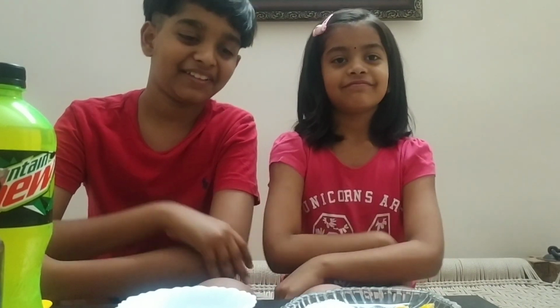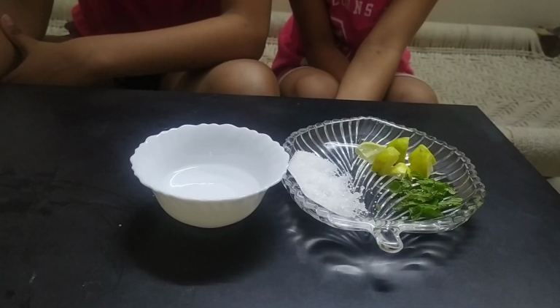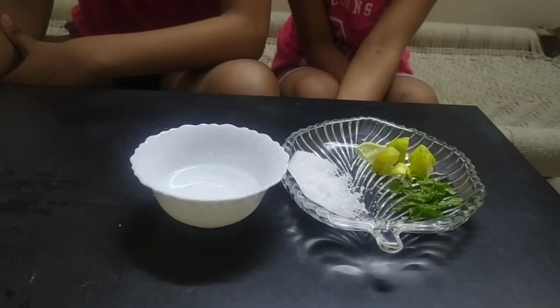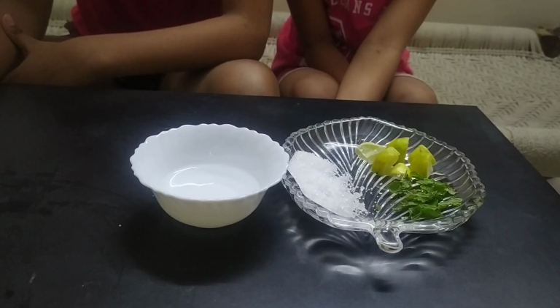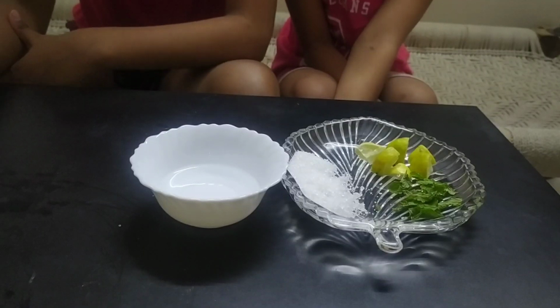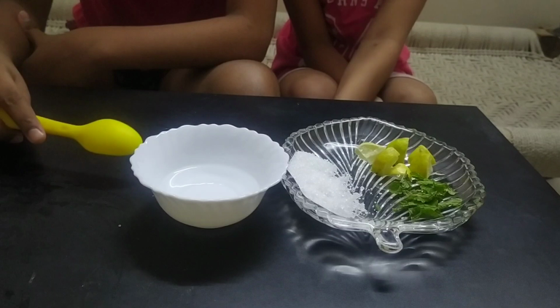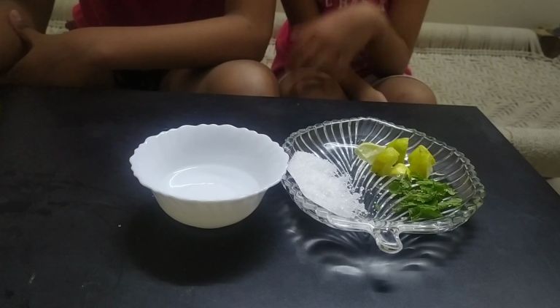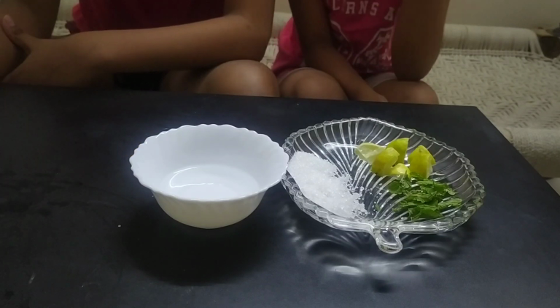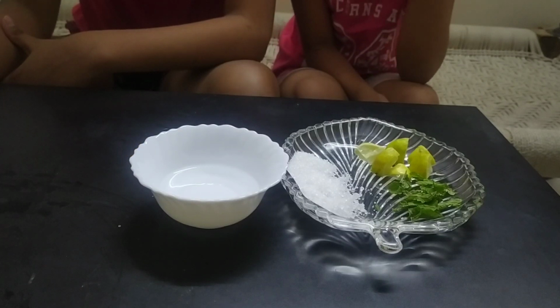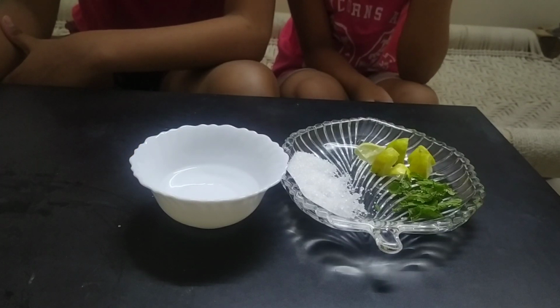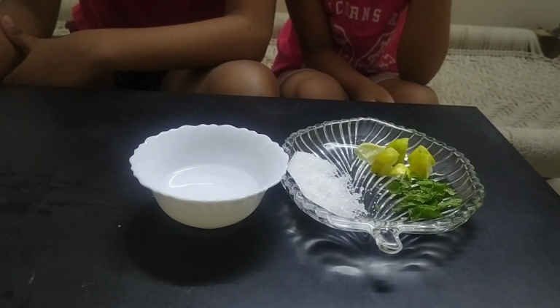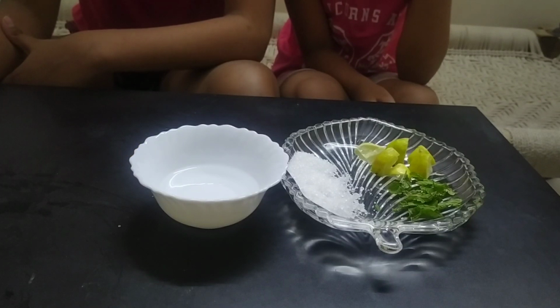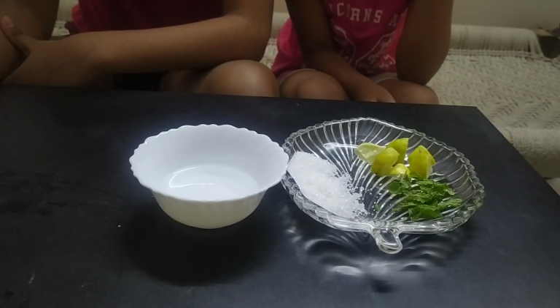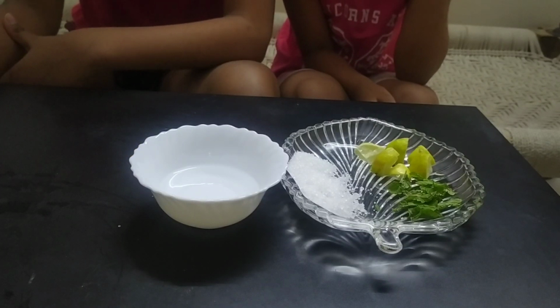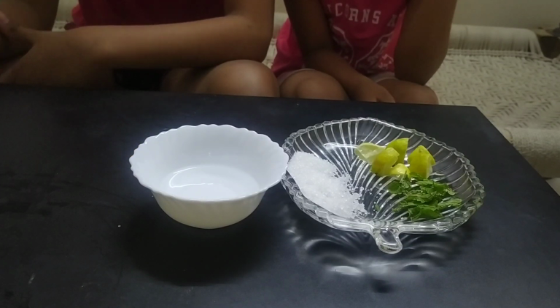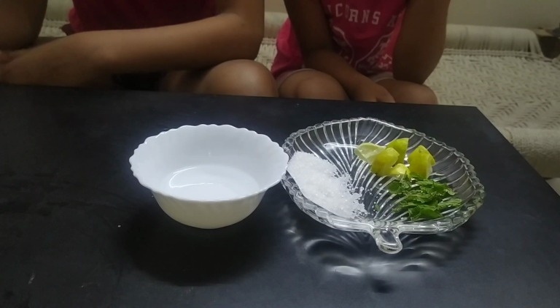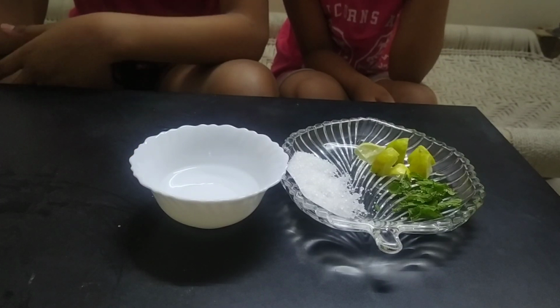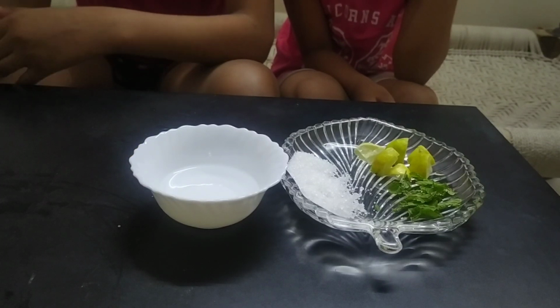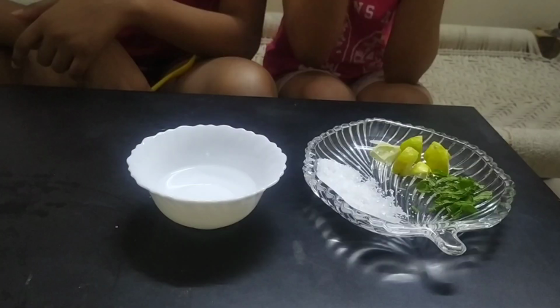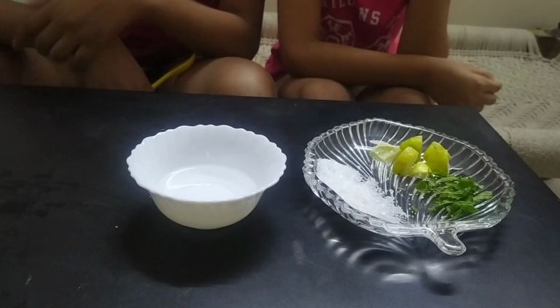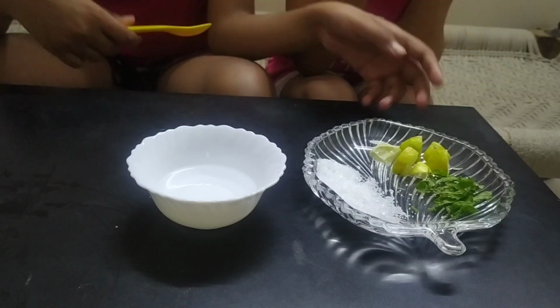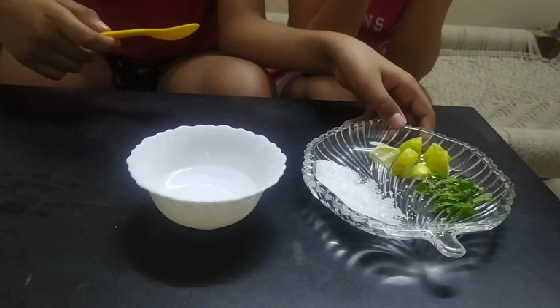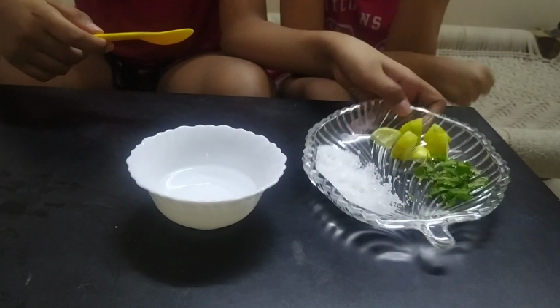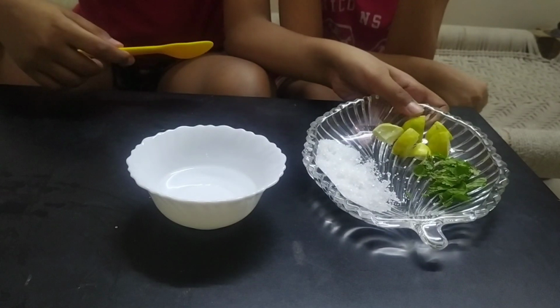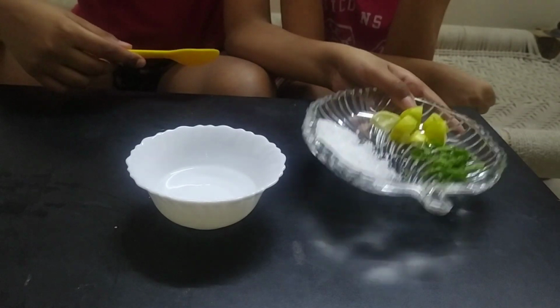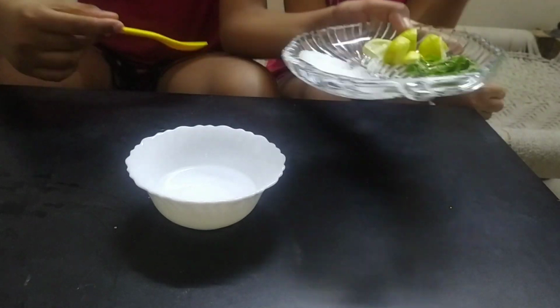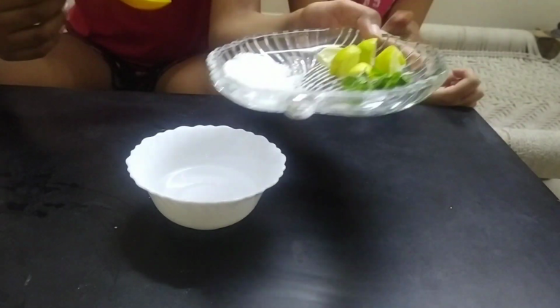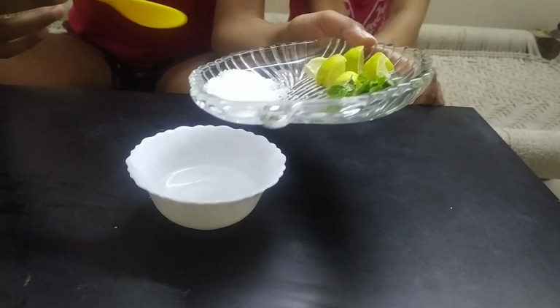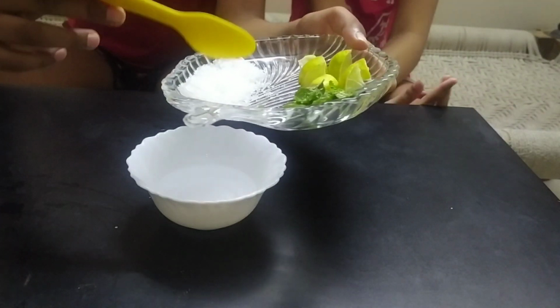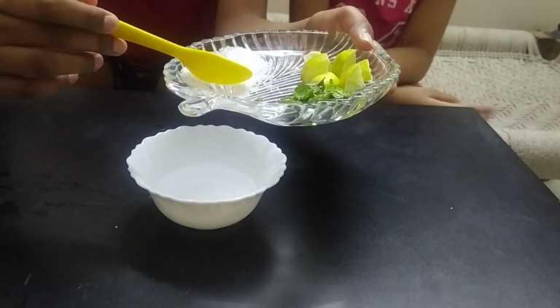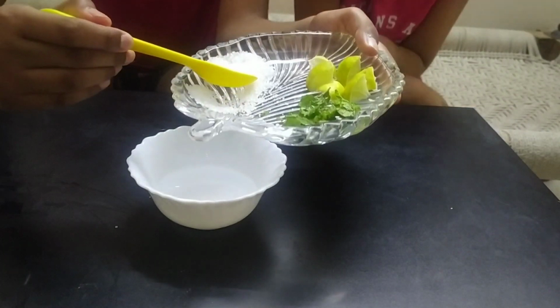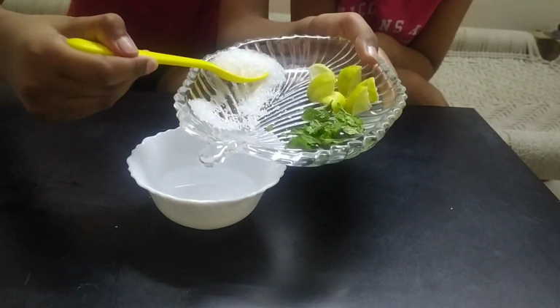Take a bowl and add half cup of water in it. Add two teaspoons of sugar and let it dissolve.